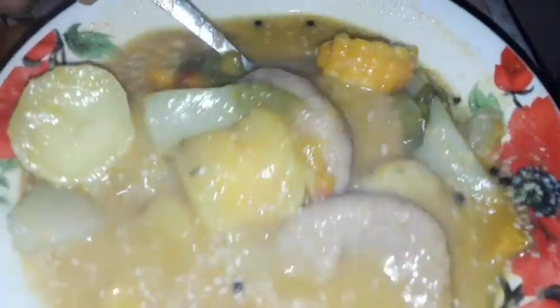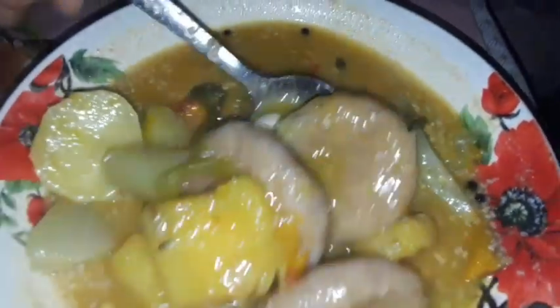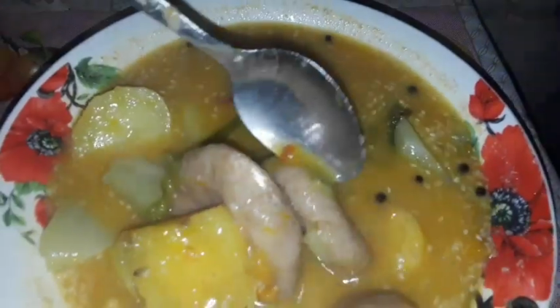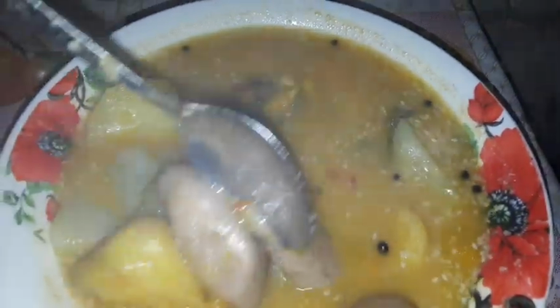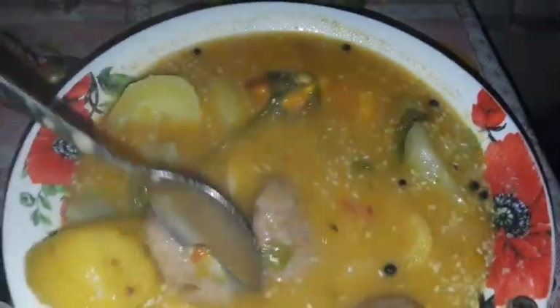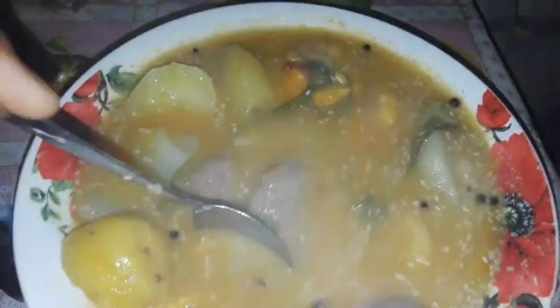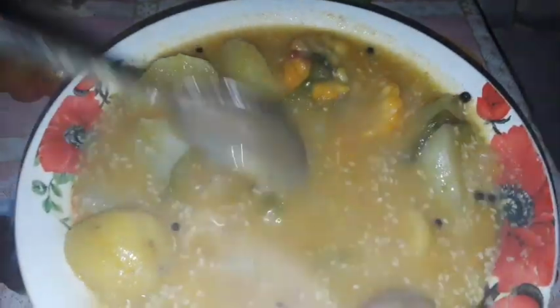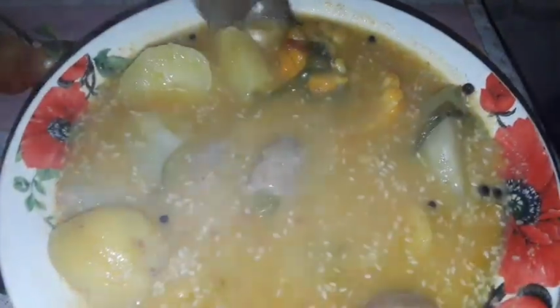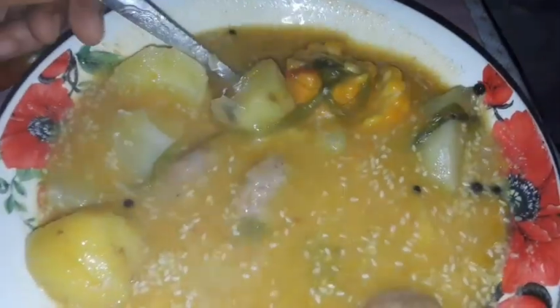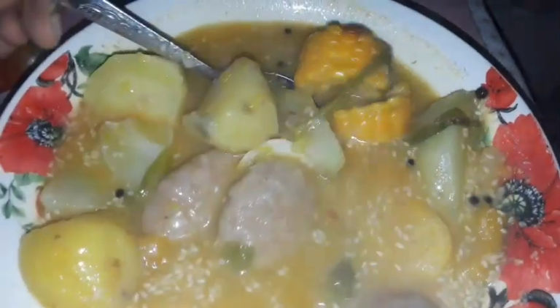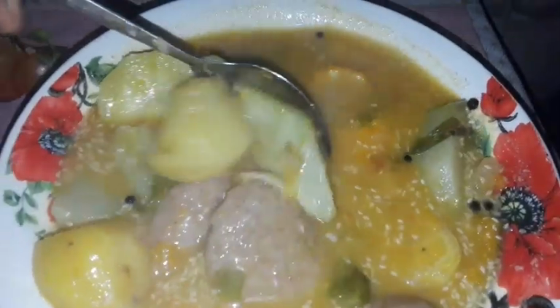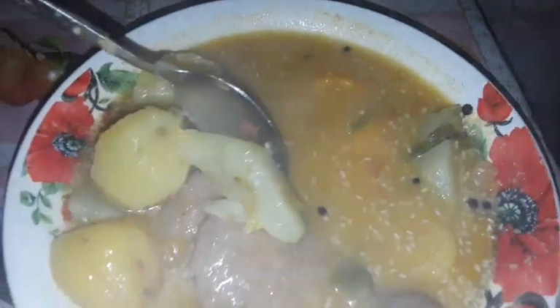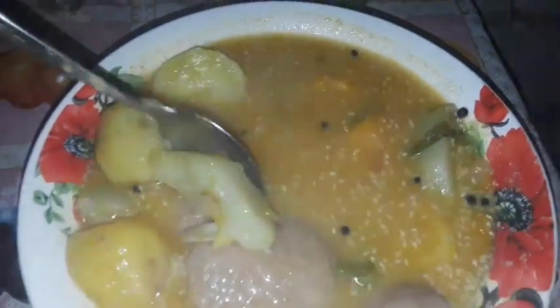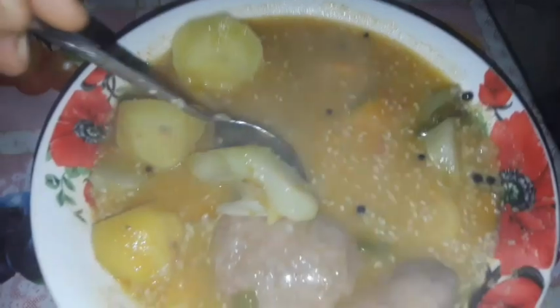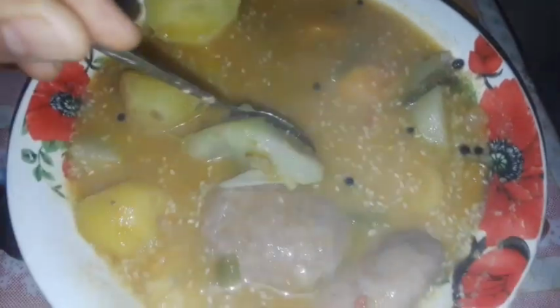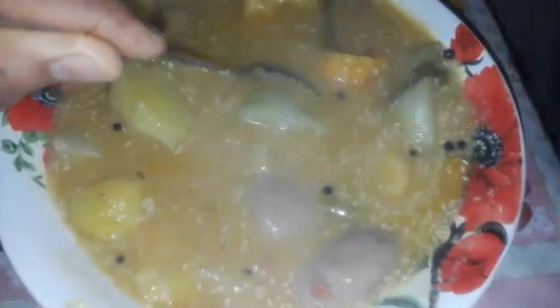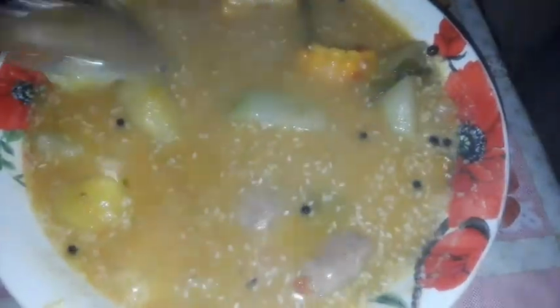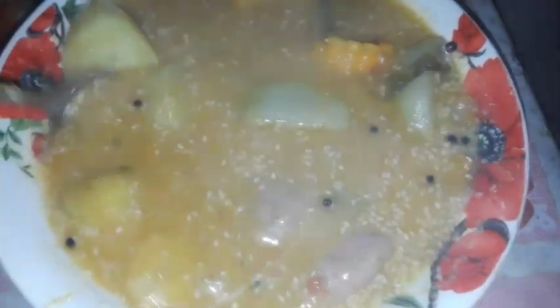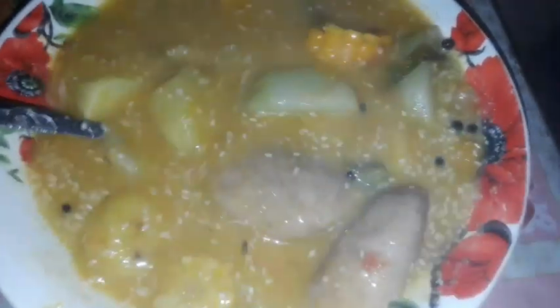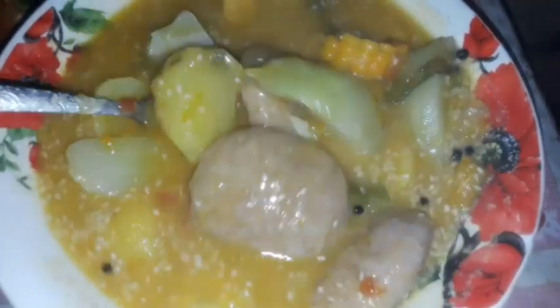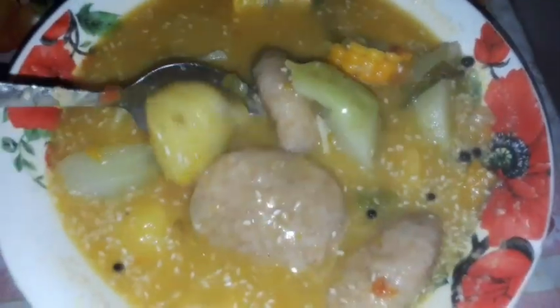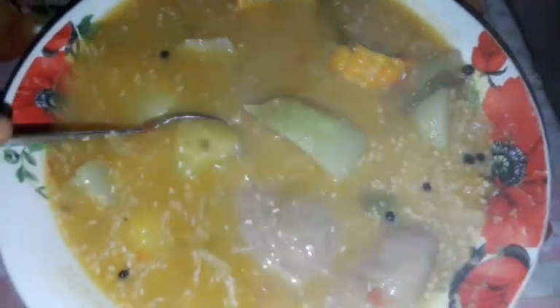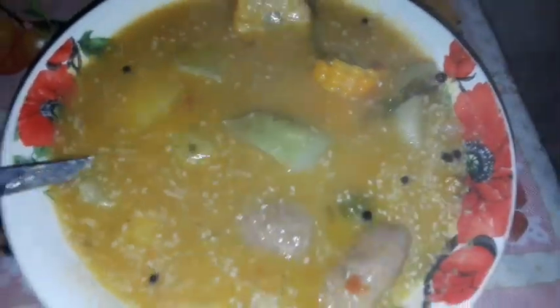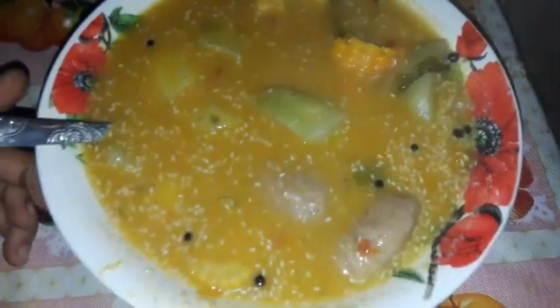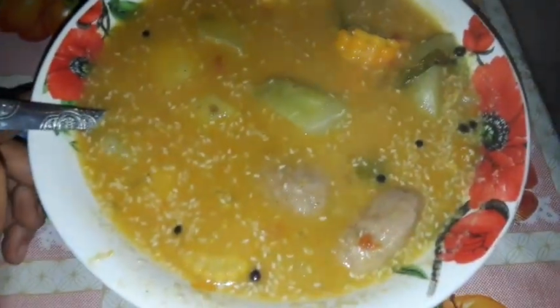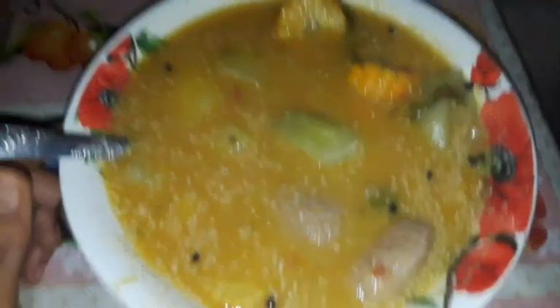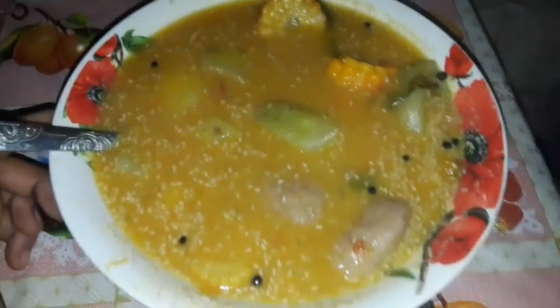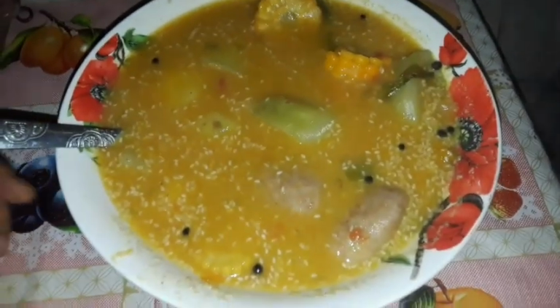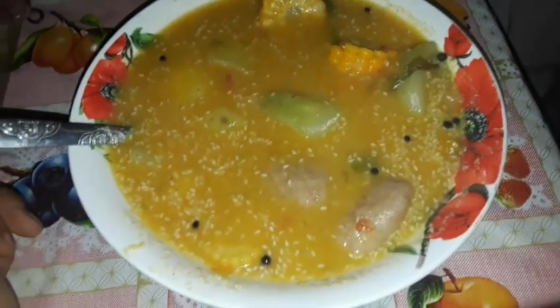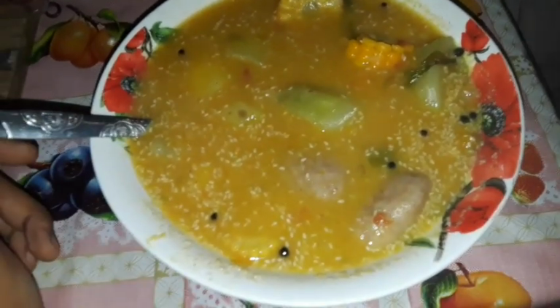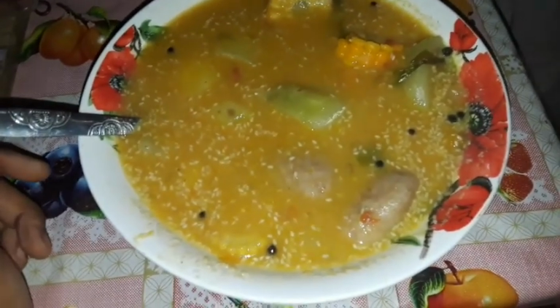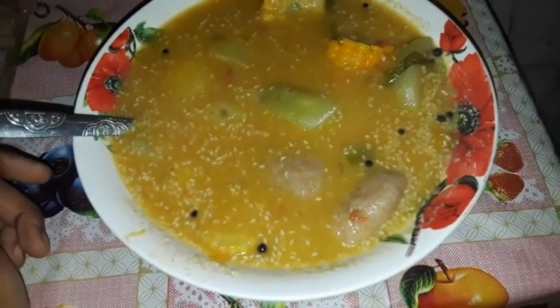We have pimento, garlic, scotch bonnet peppers, scallion, and thyme in this as well. So I'm about to devour my ital Saturday pumpkin soup with corn. Much love!